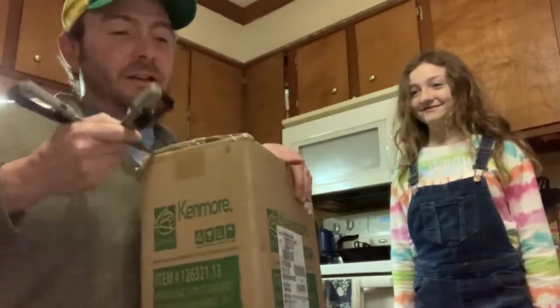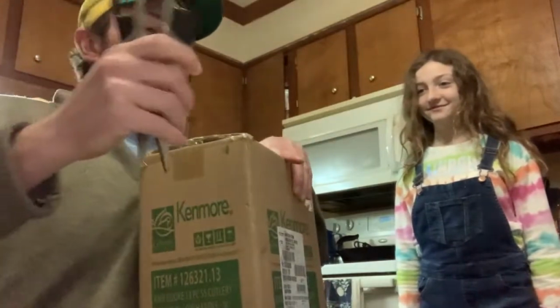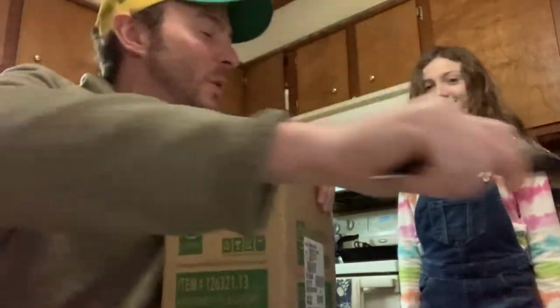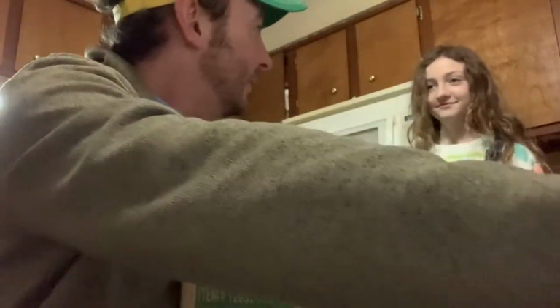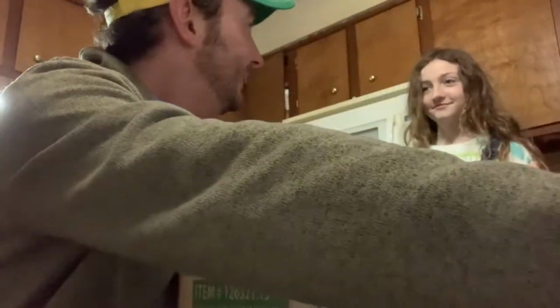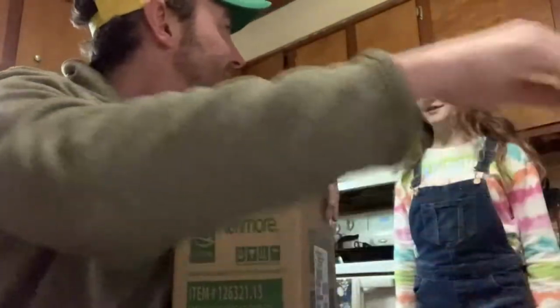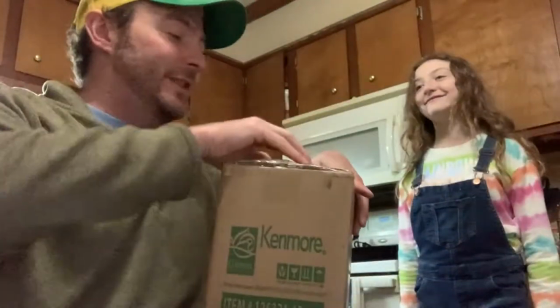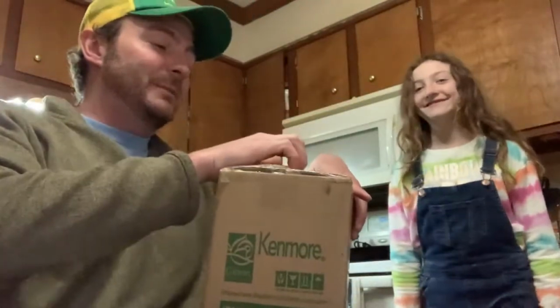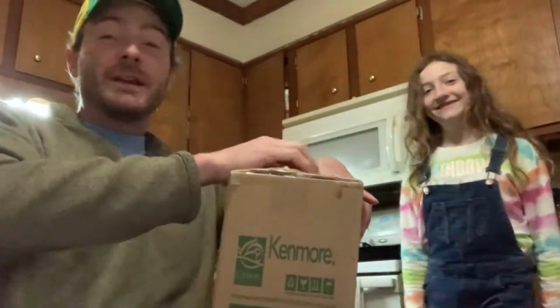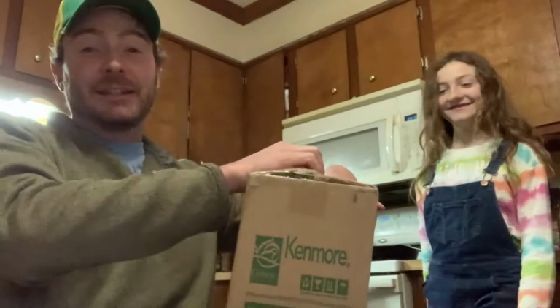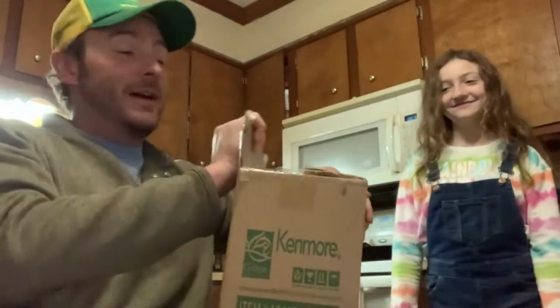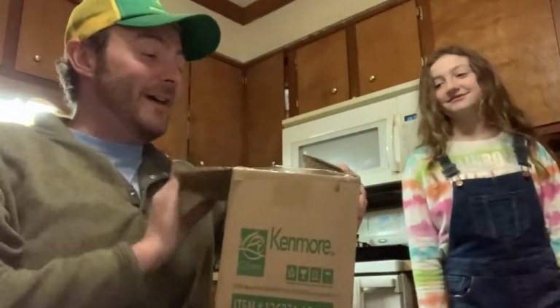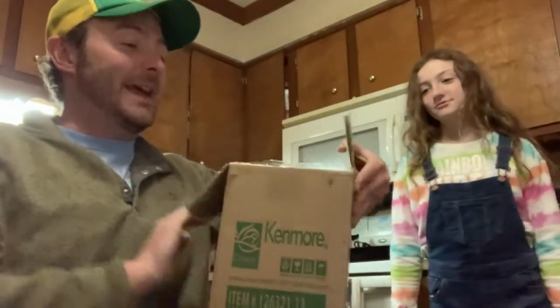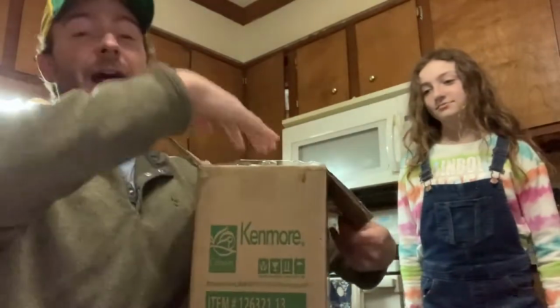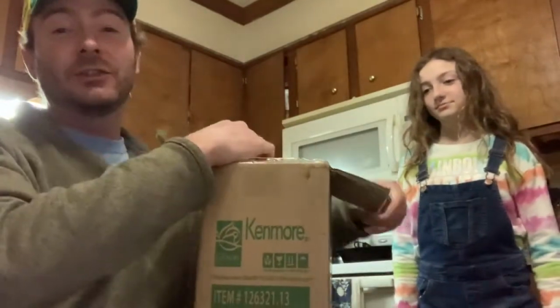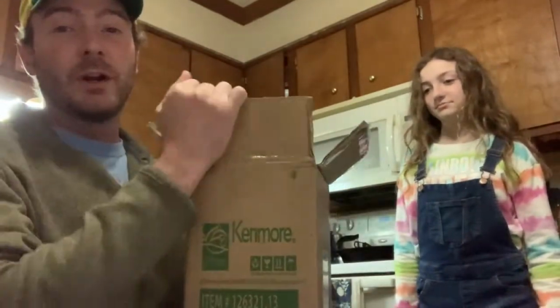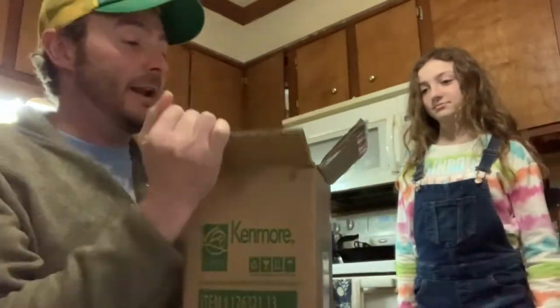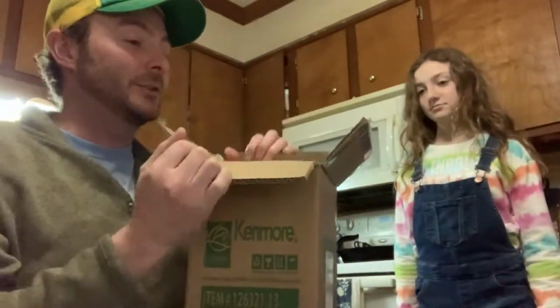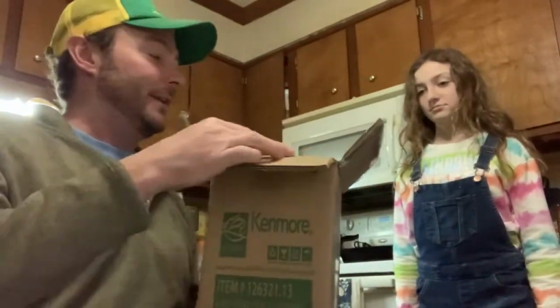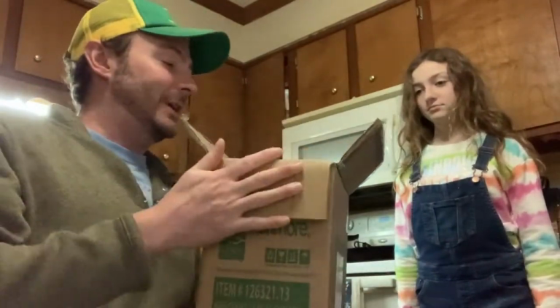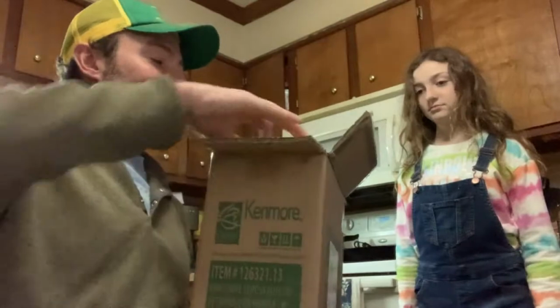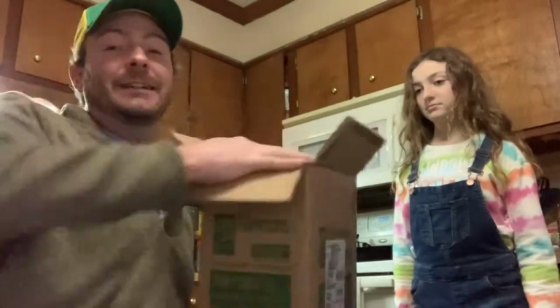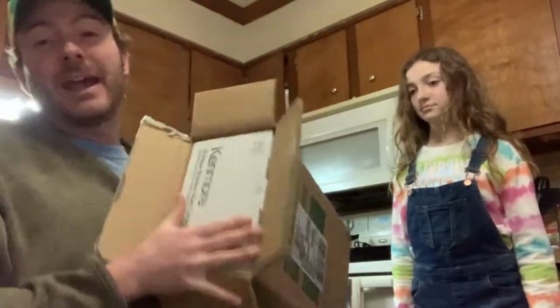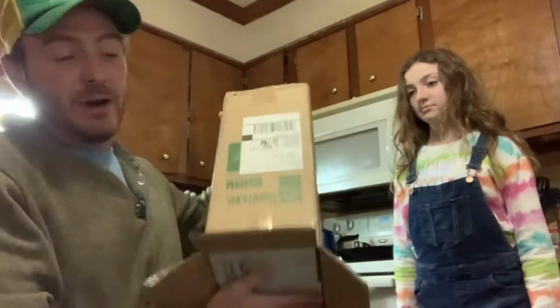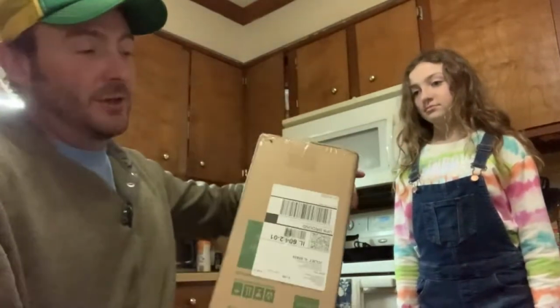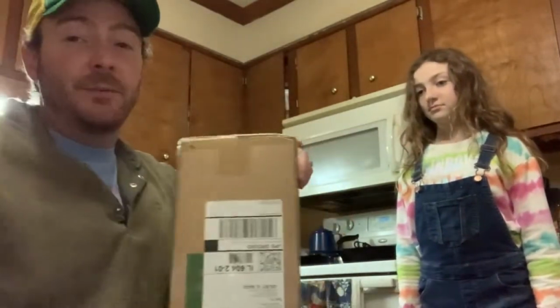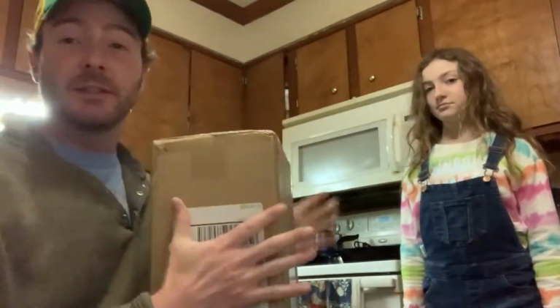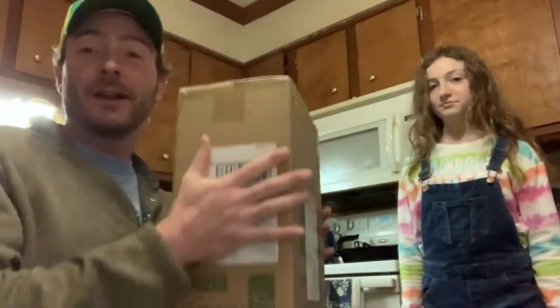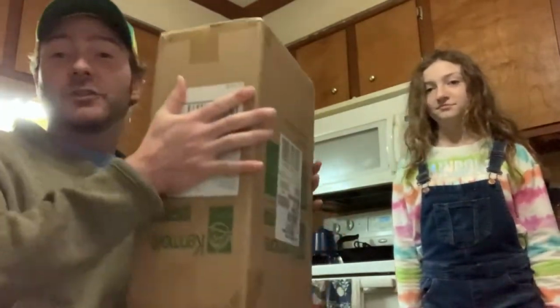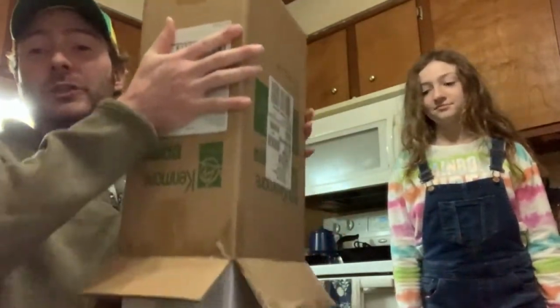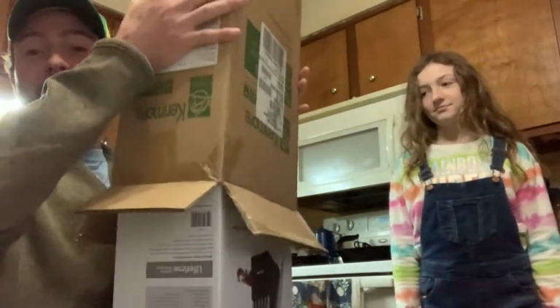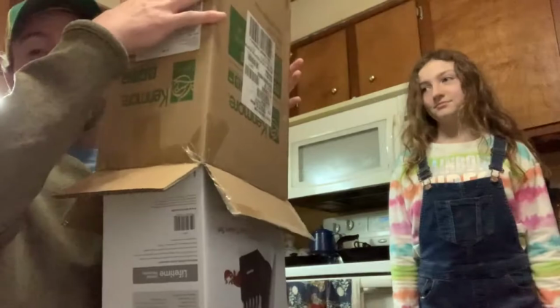Do you know what a cutlery kit is? No. This is going to be pretty amazing. I found that Kenmore has a store on Amazon, so I can still get Sears Kenmore items on there, because at this point there's no Sears left in our area.